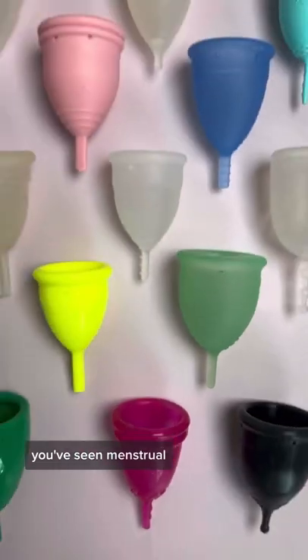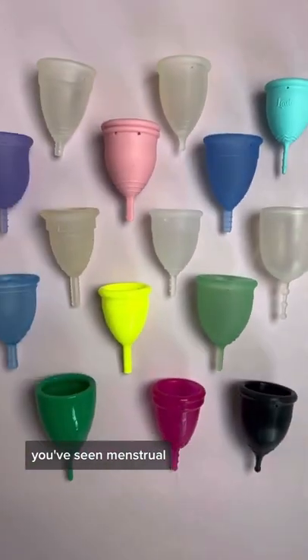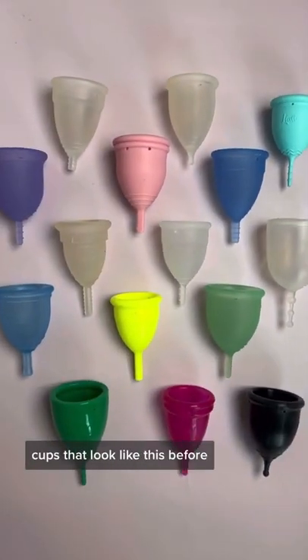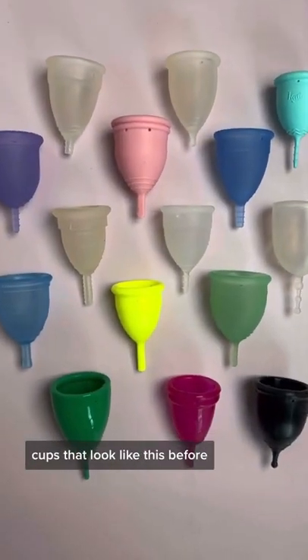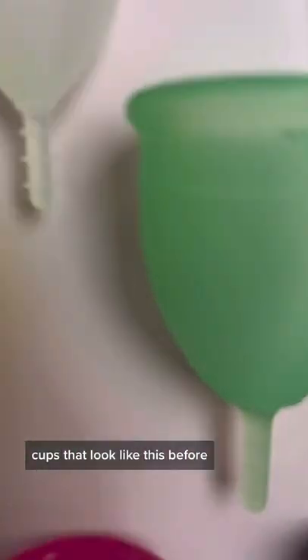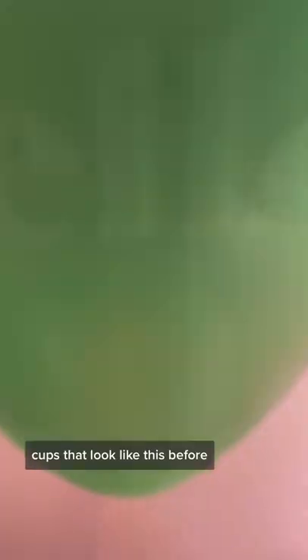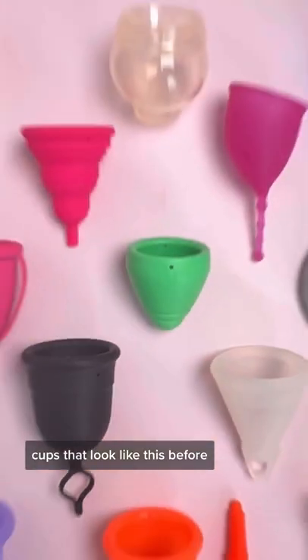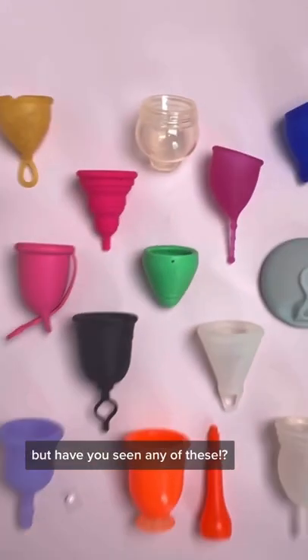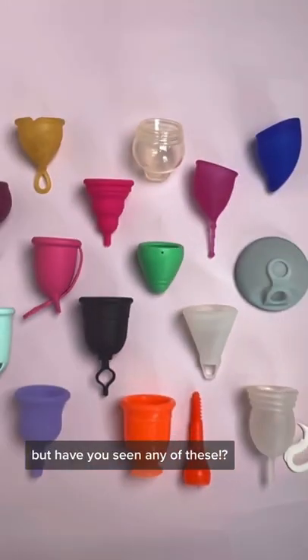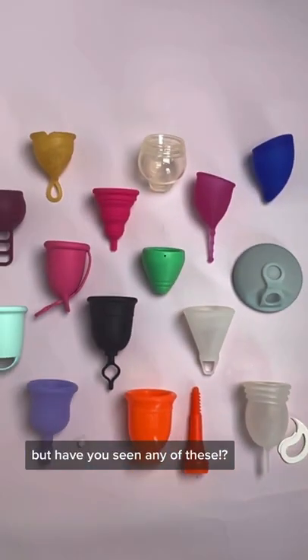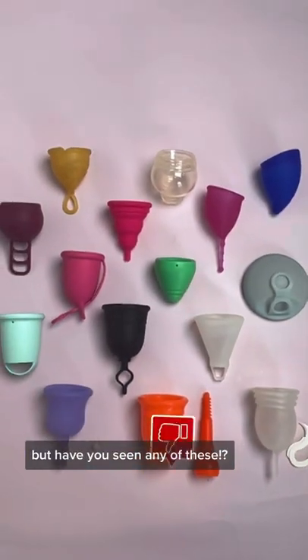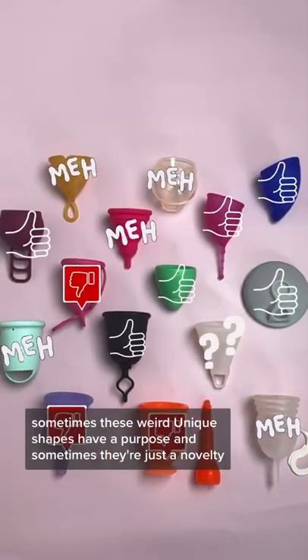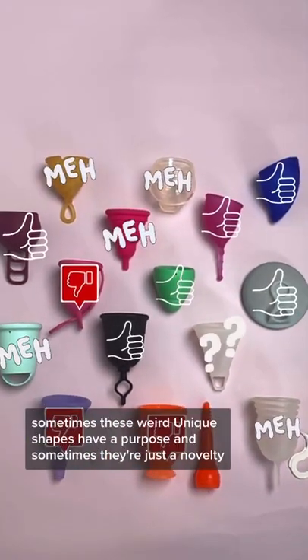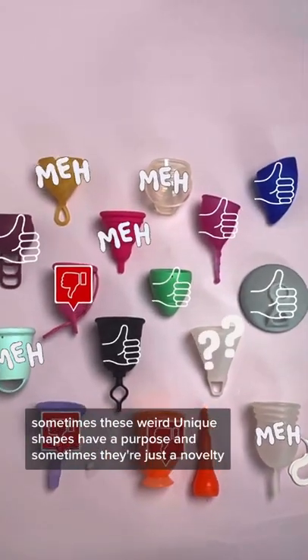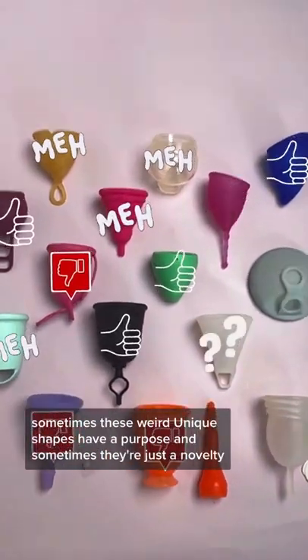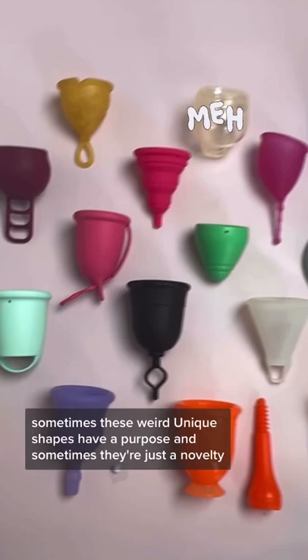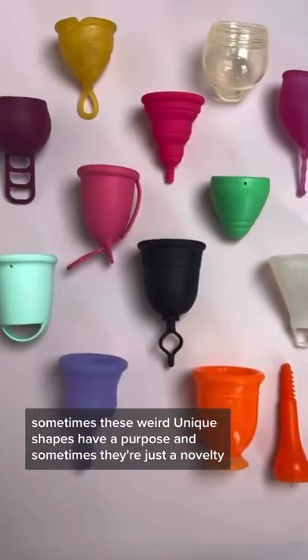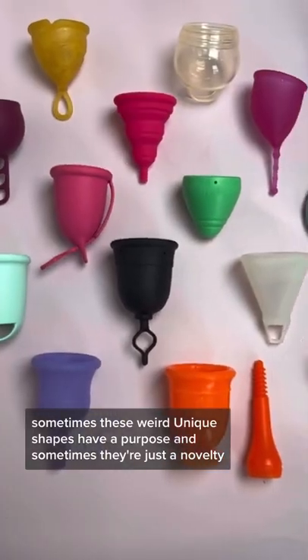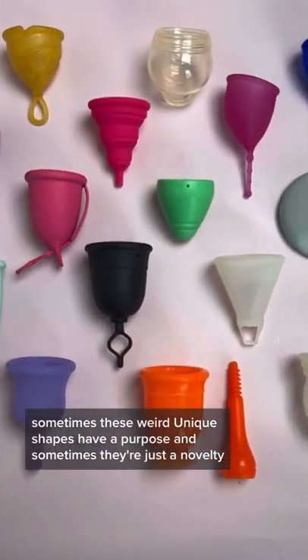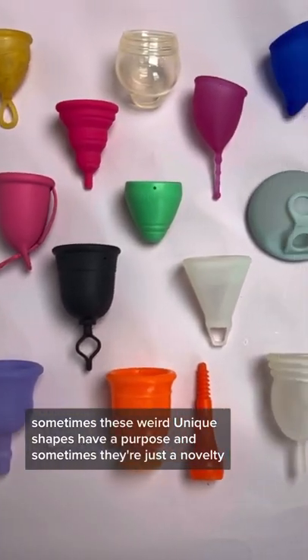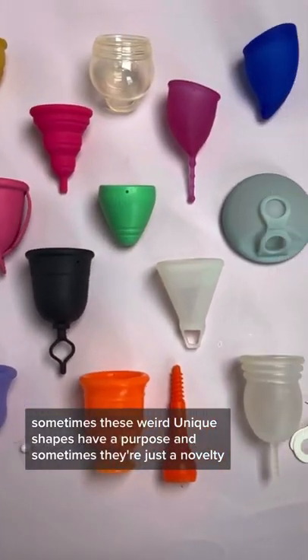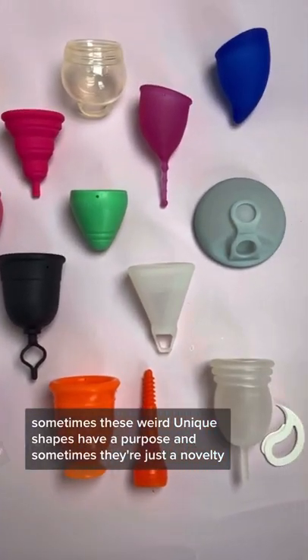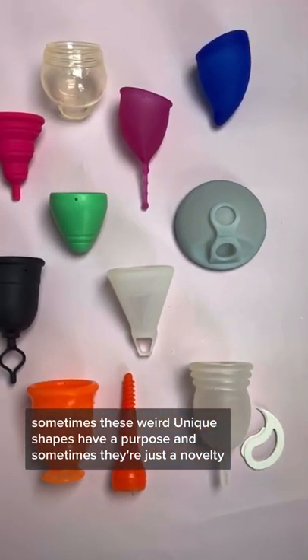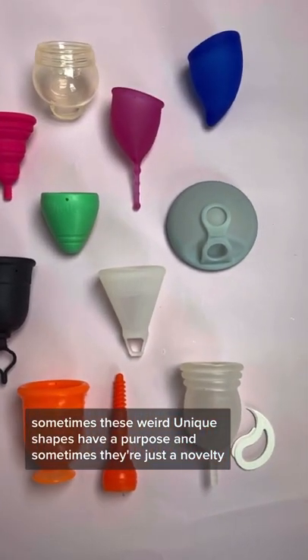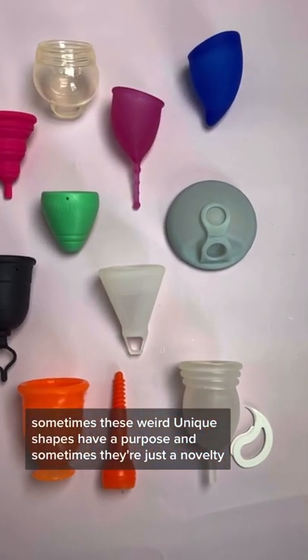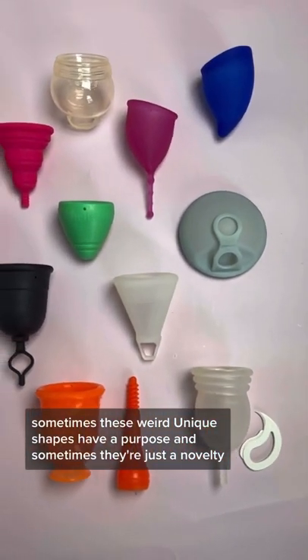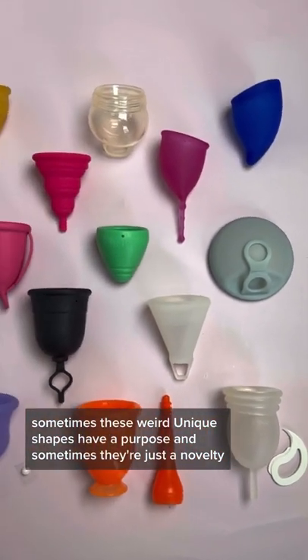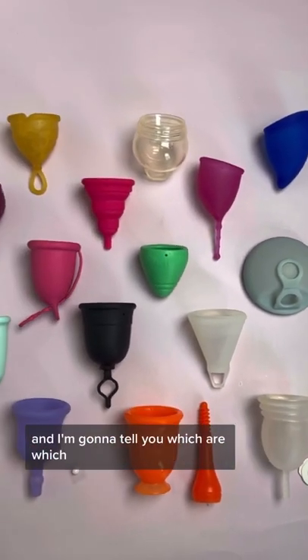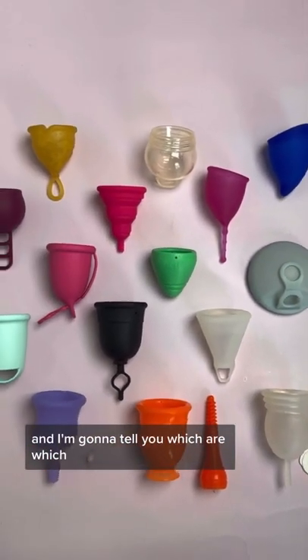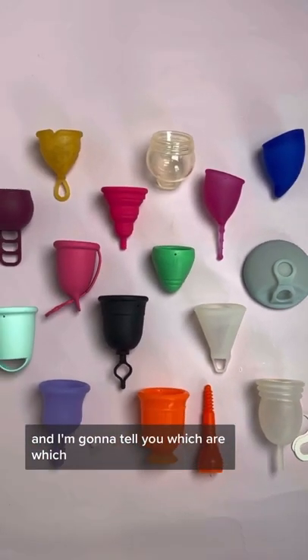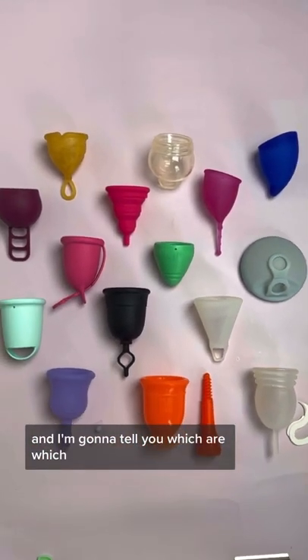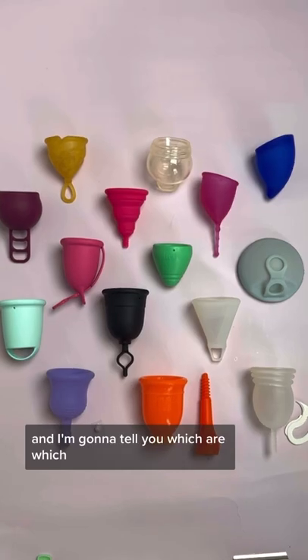You've seen menstrual cups that look like this before, but have you seen any of these? Sometimes these weird, unique shapes have a purpose, and sometimes they're just a novelty. And I'm going to tell you which are which.